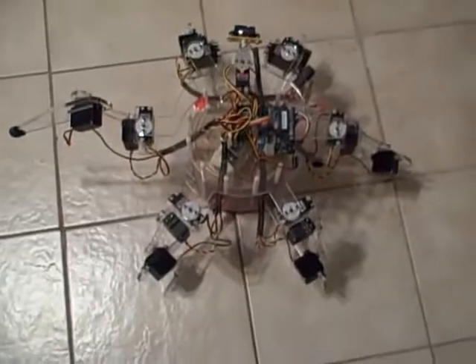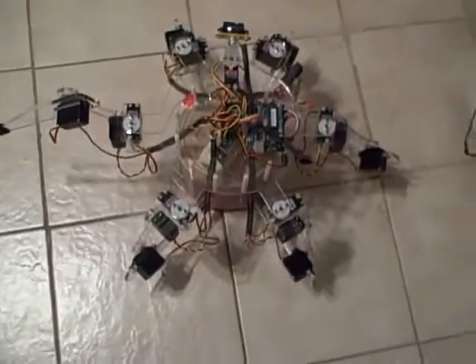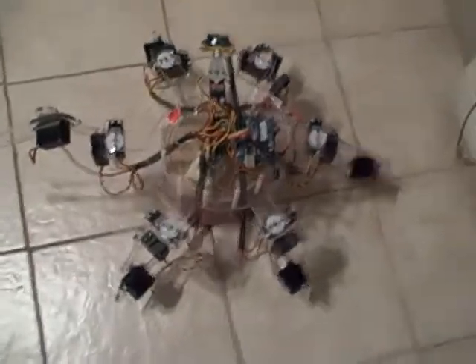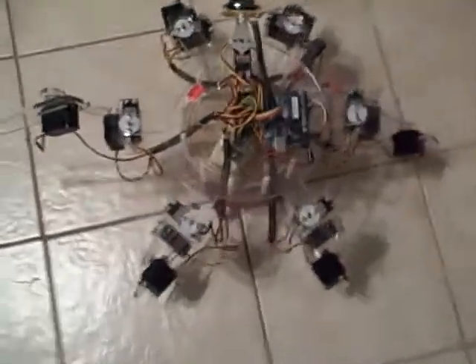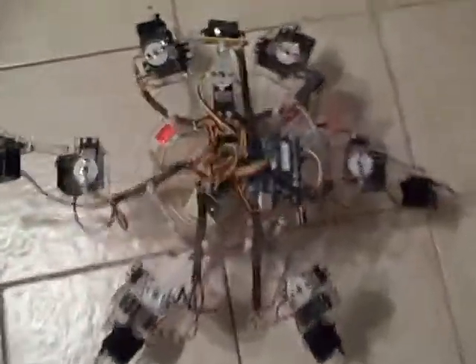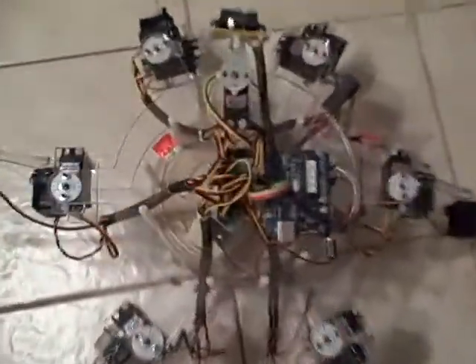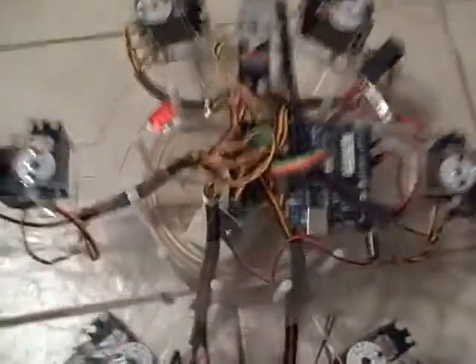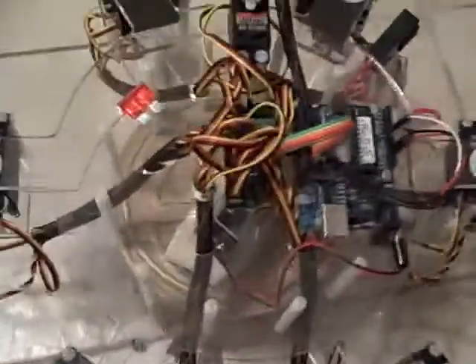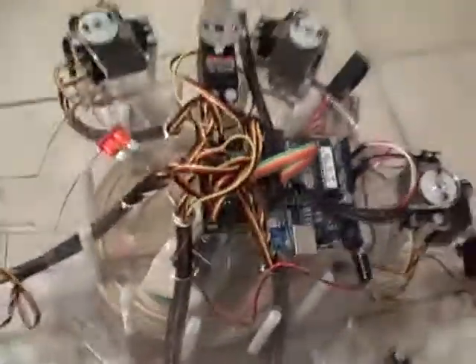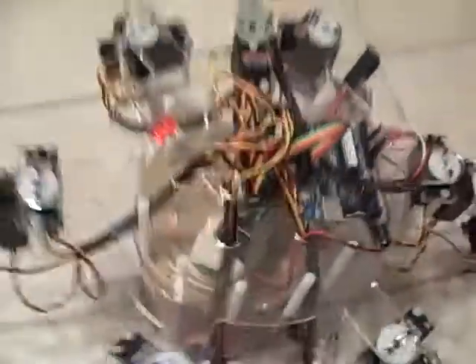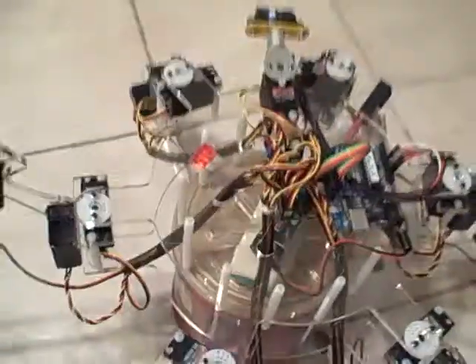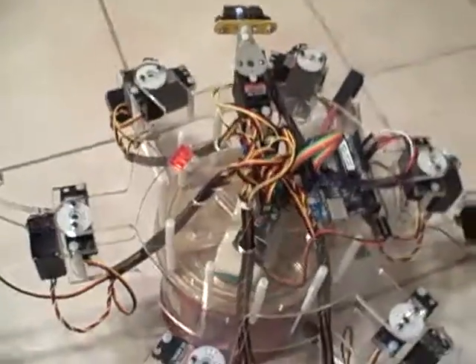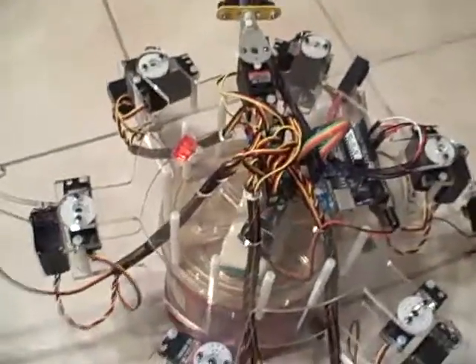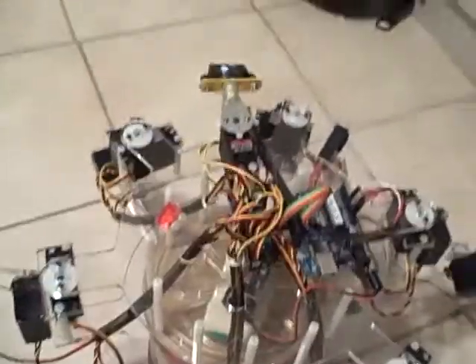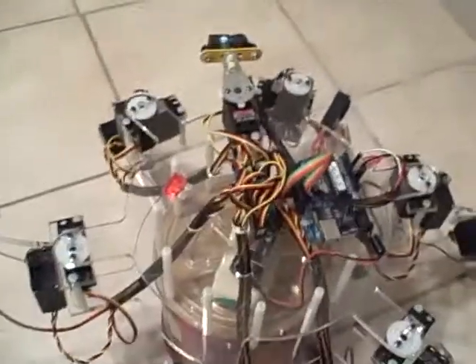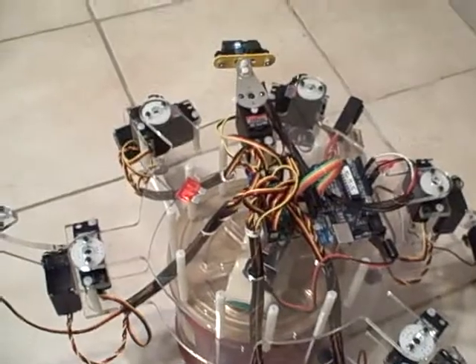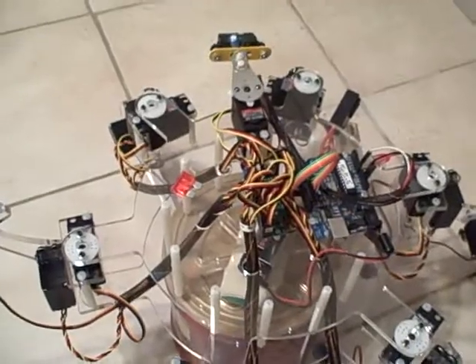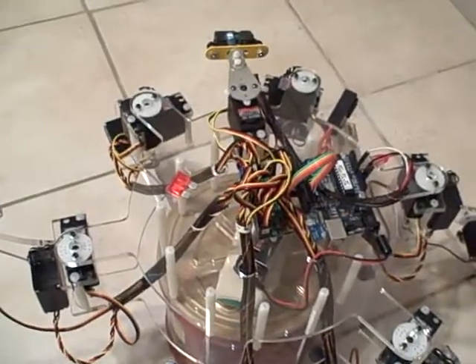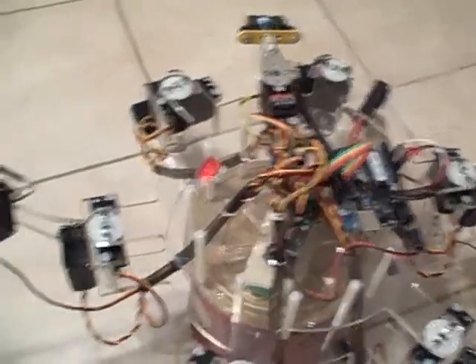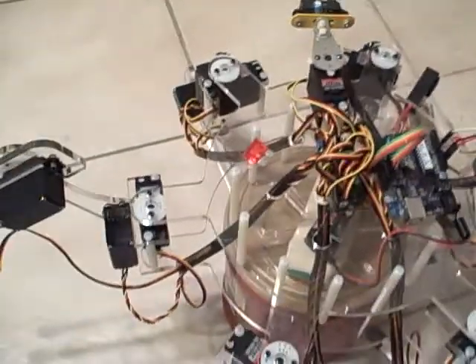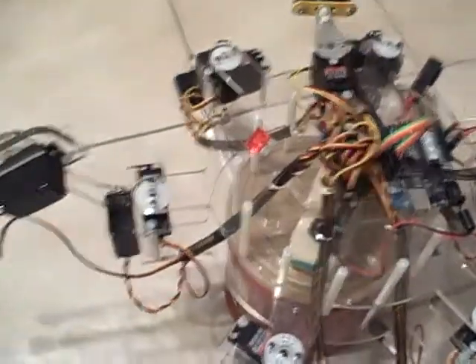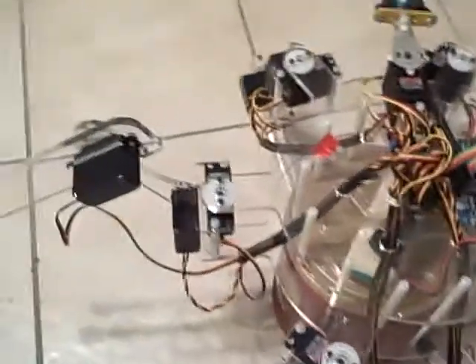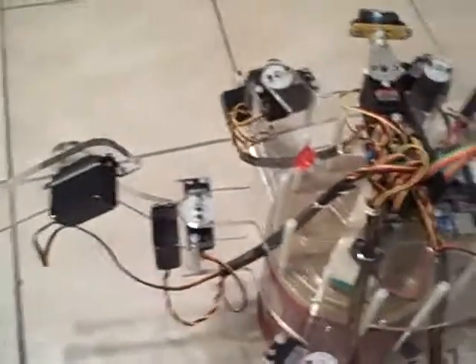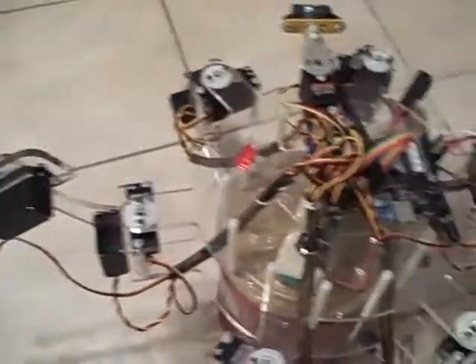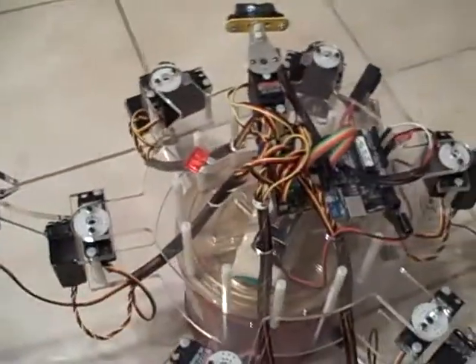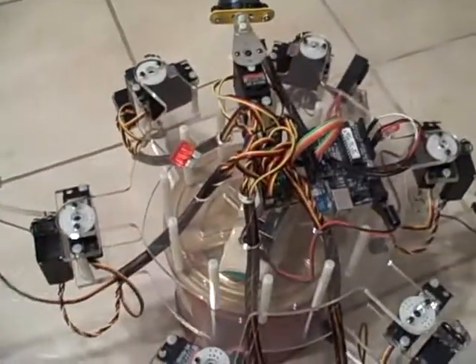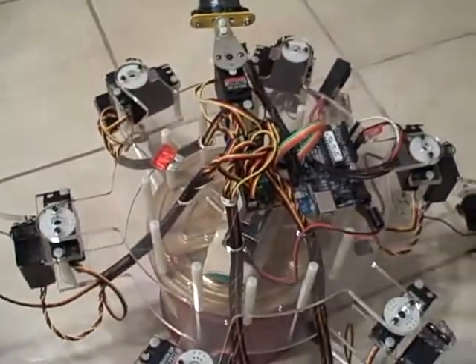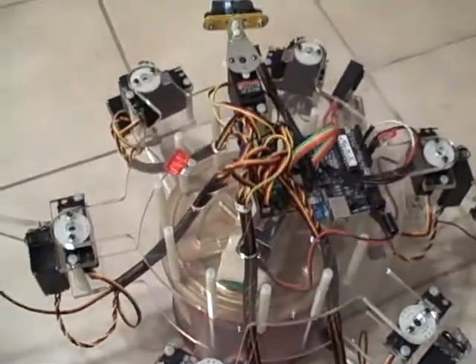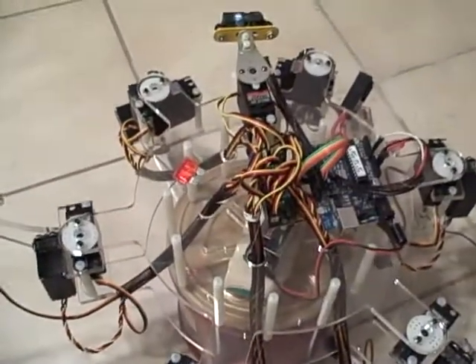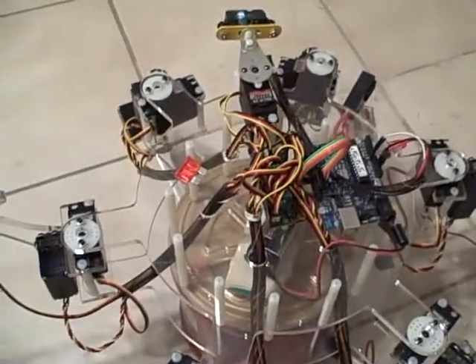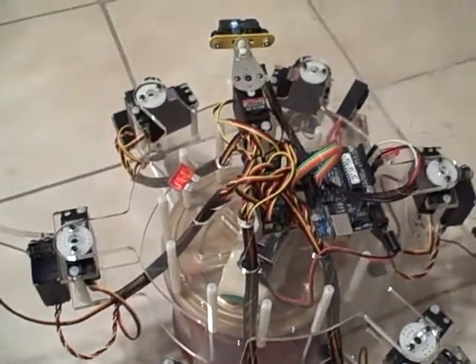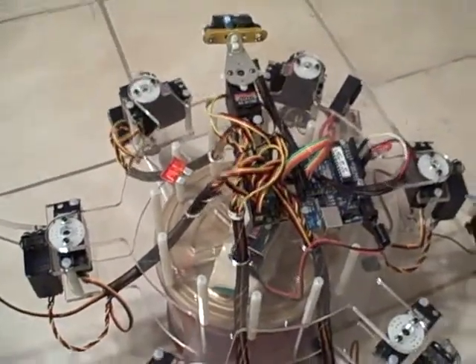Hello, this is Rohet1 Mark1. I've got the kits done, so now I finally get a chance to play with it.